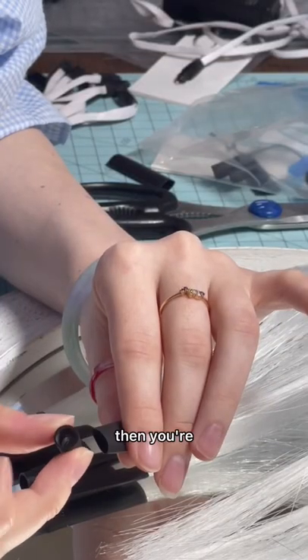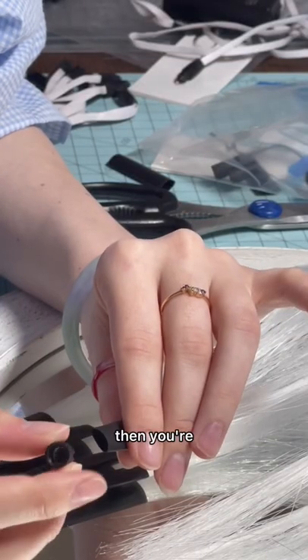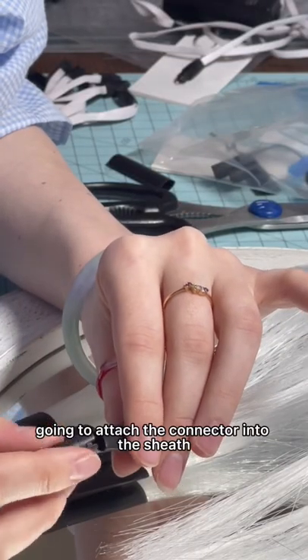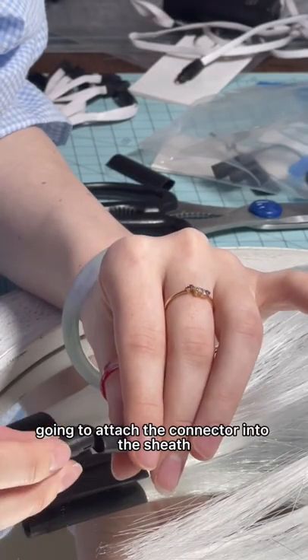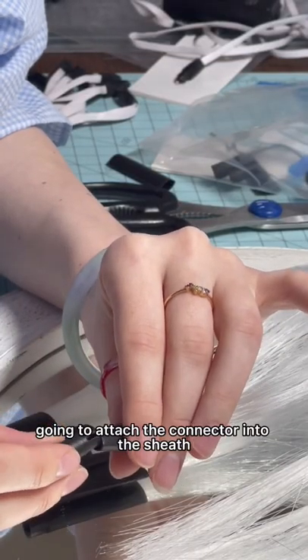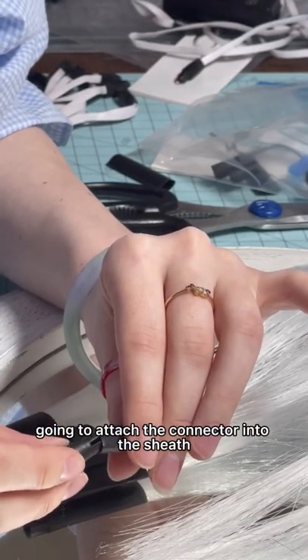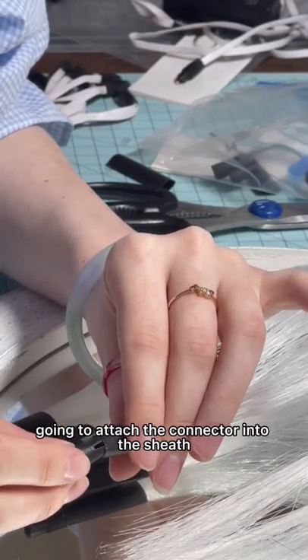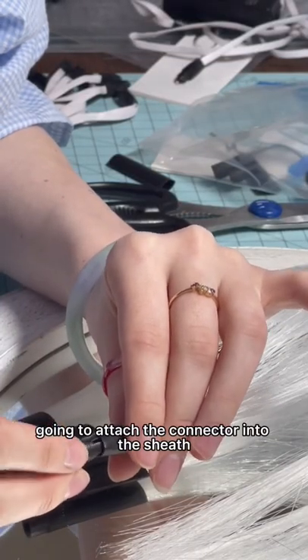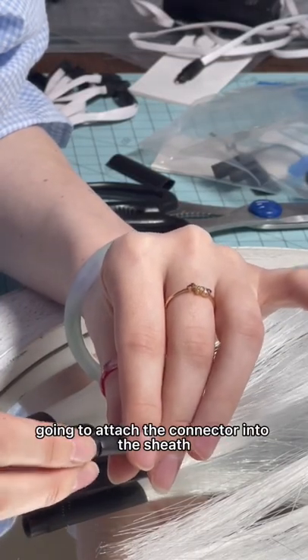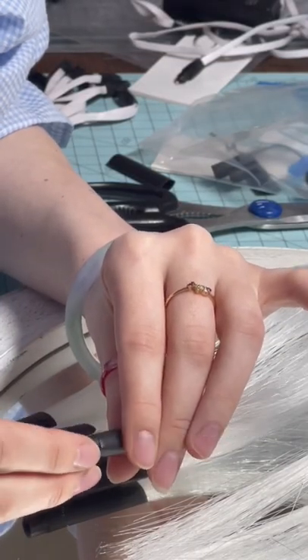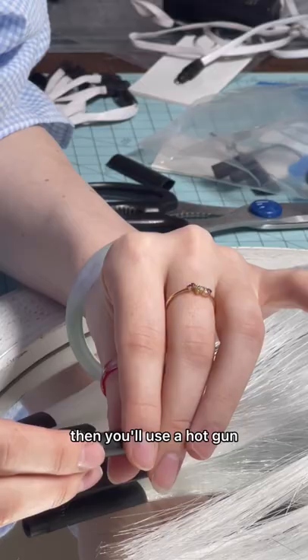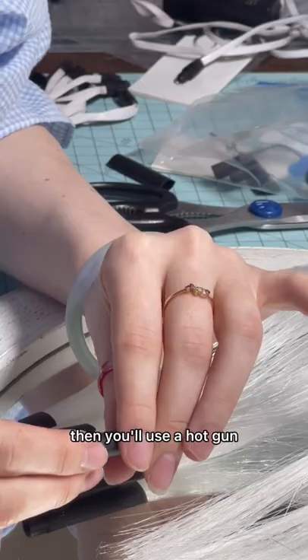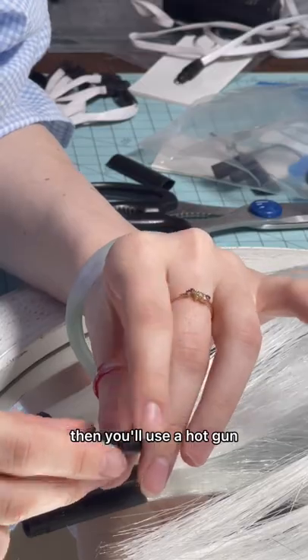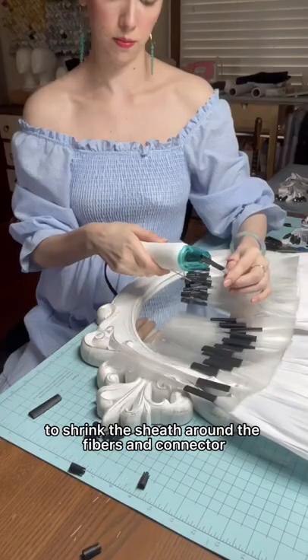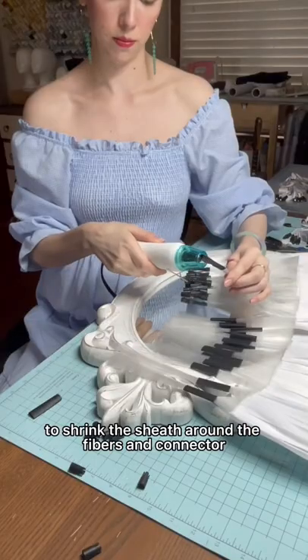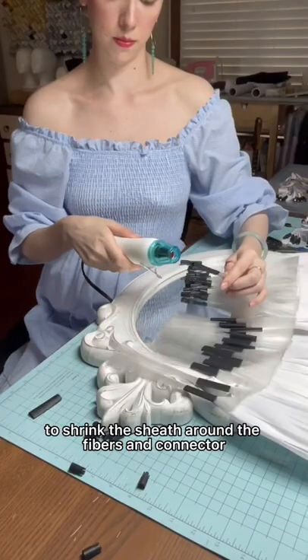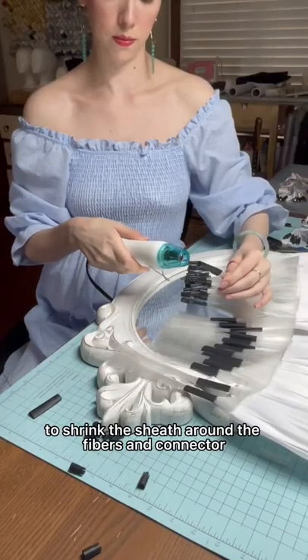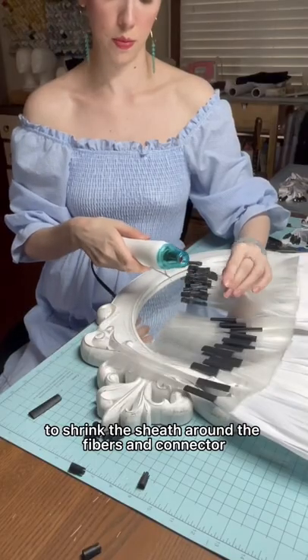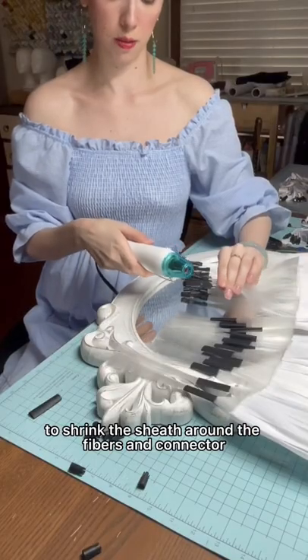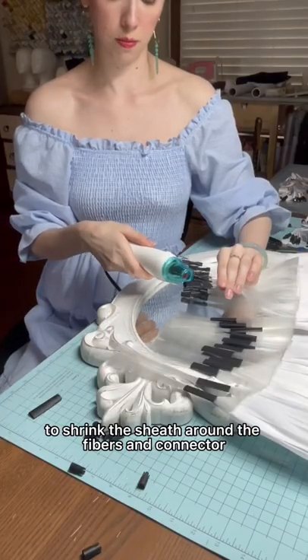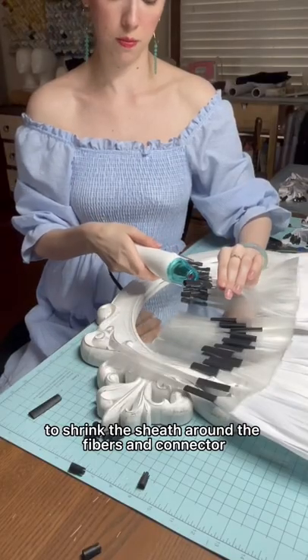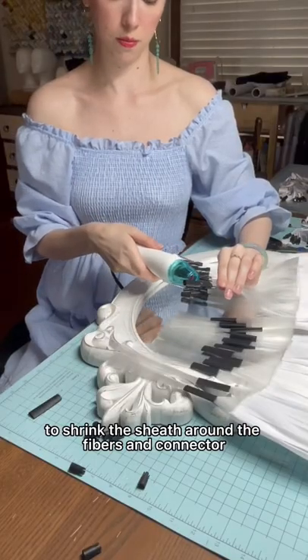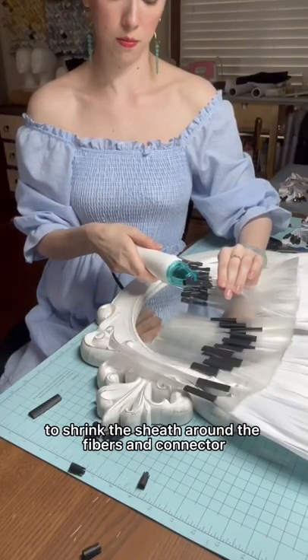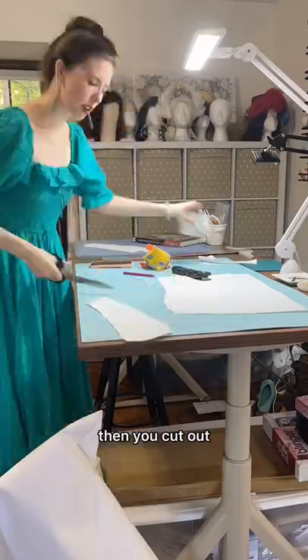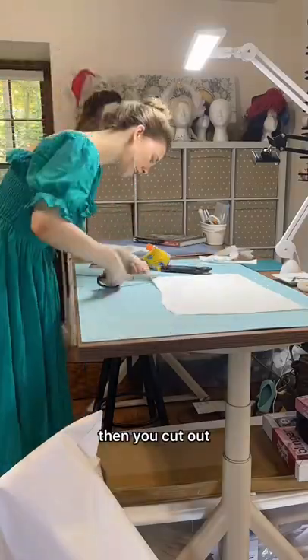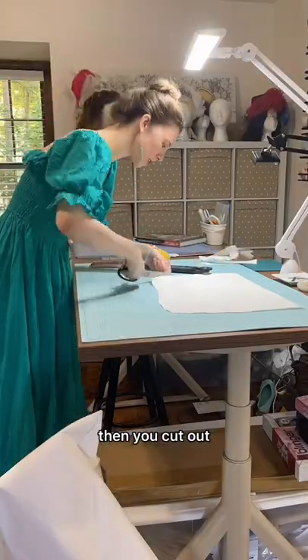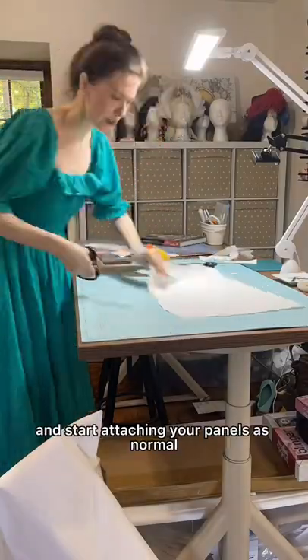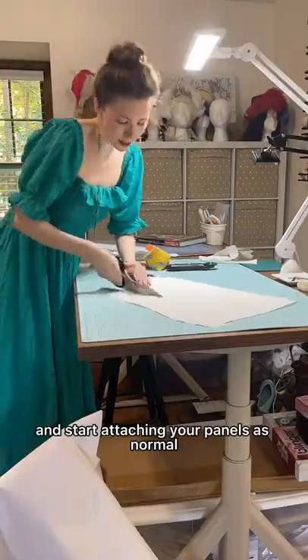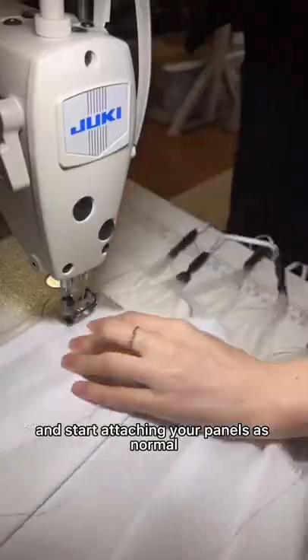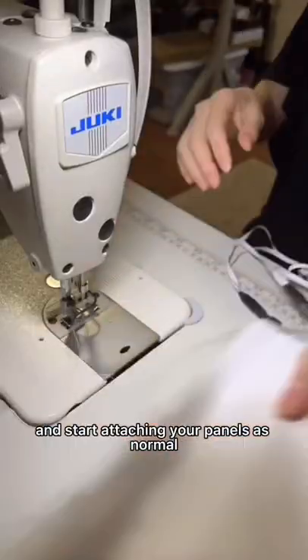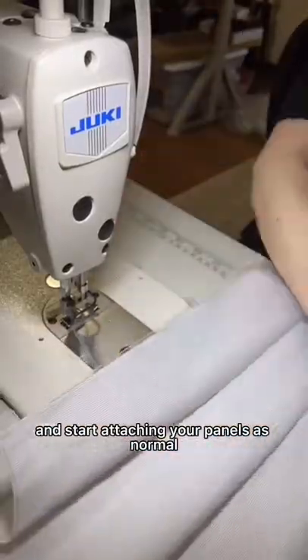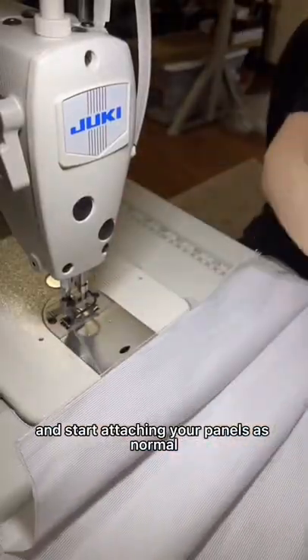Then you attach the connector into the sheath. Then you'll use a heat gun to shrink the sheath around the fibers and connector. Then you cut out and start attaching your panels as normal.